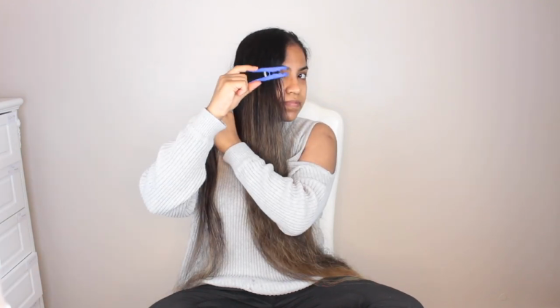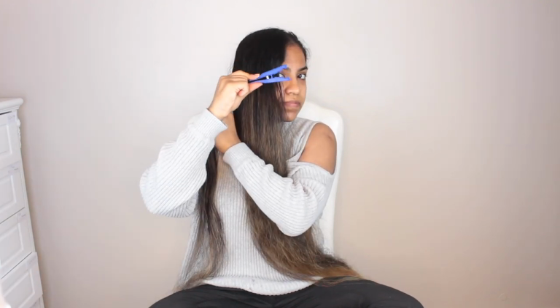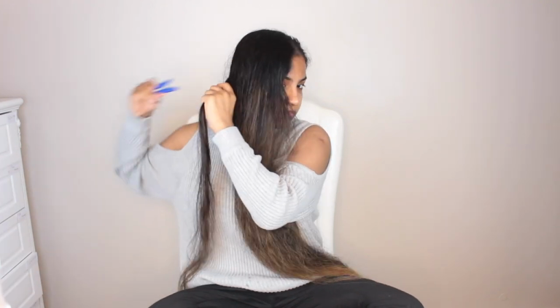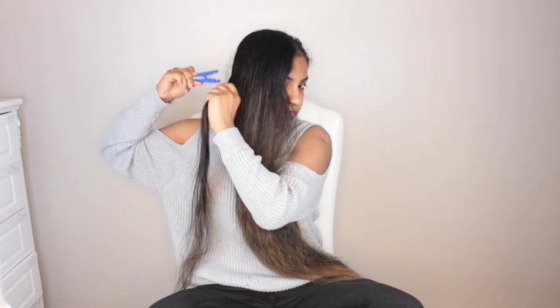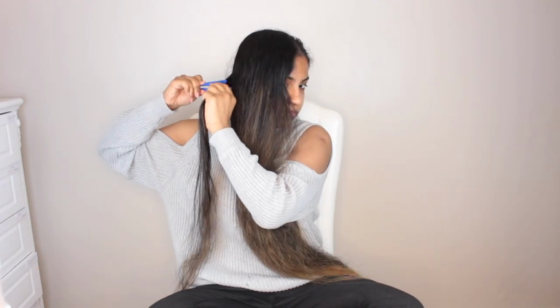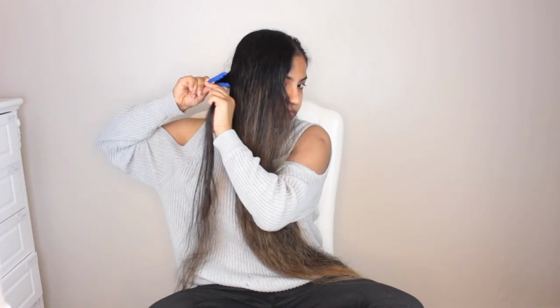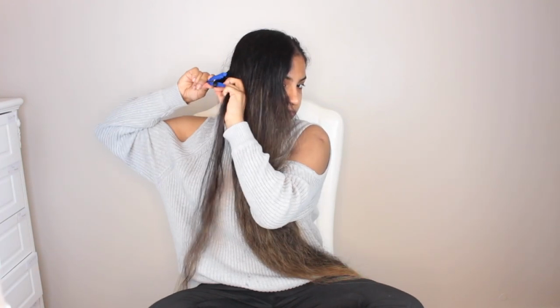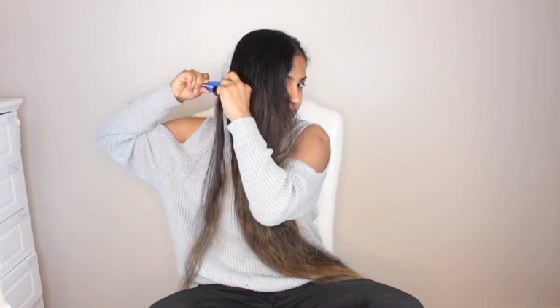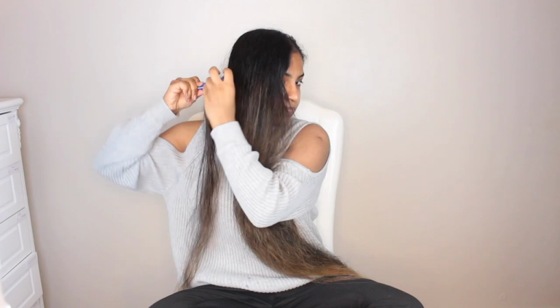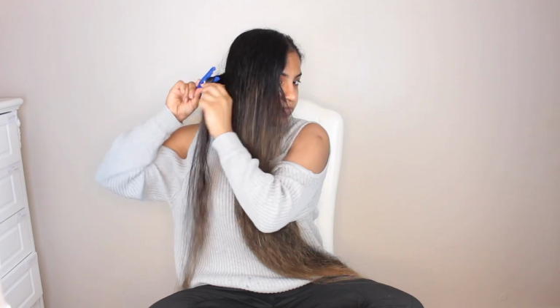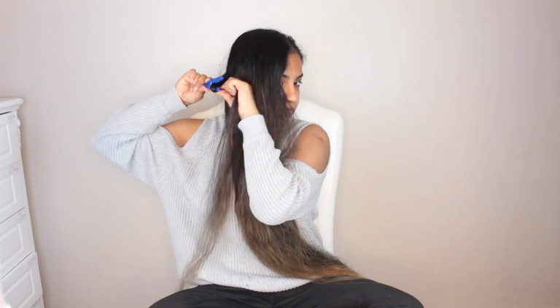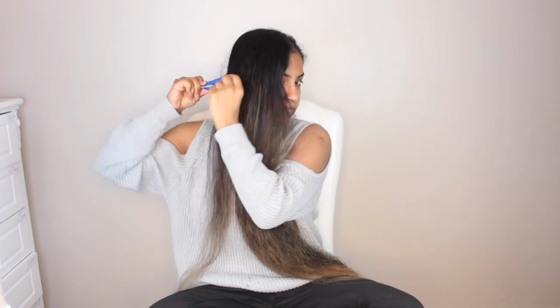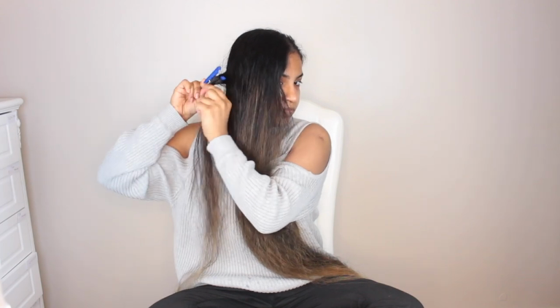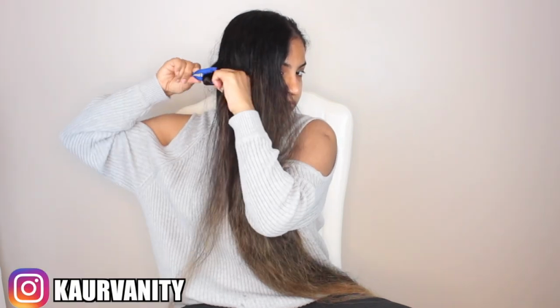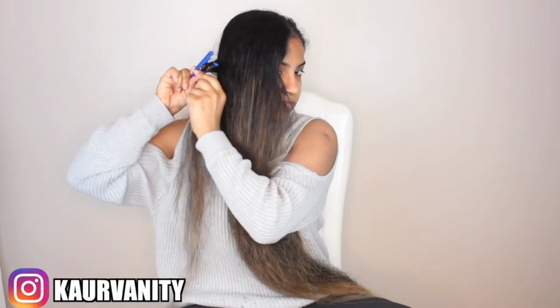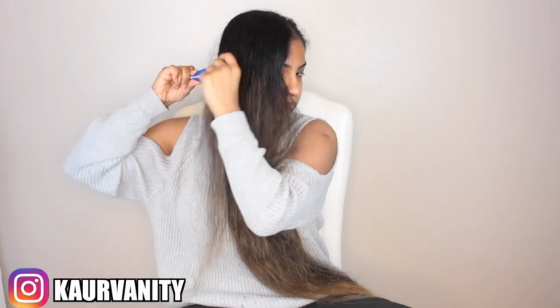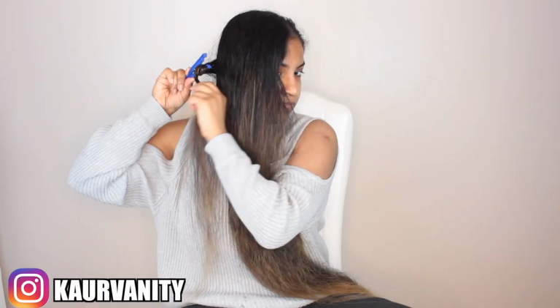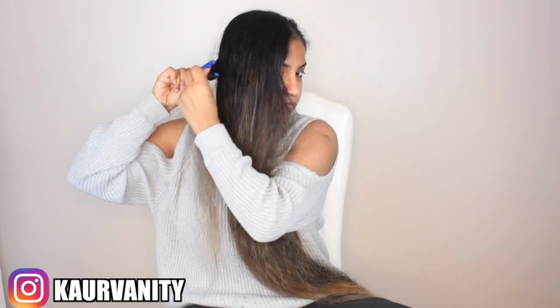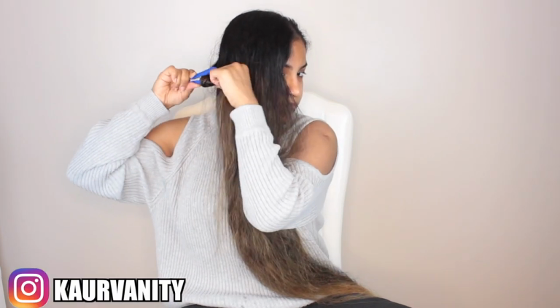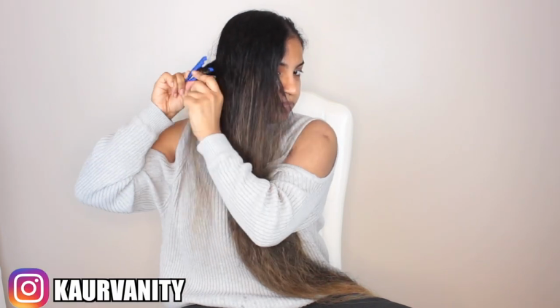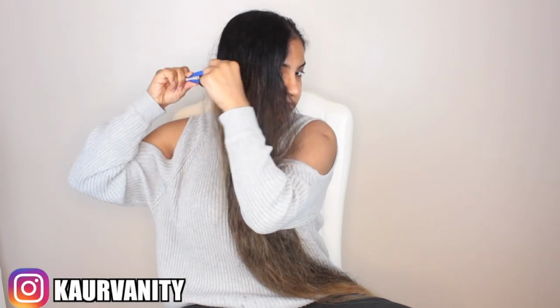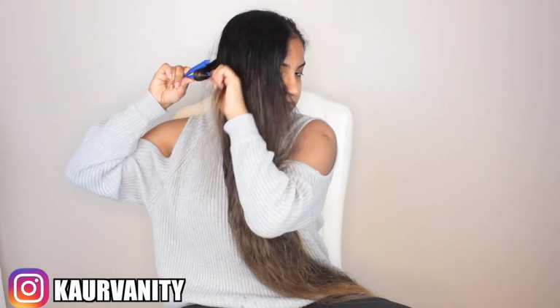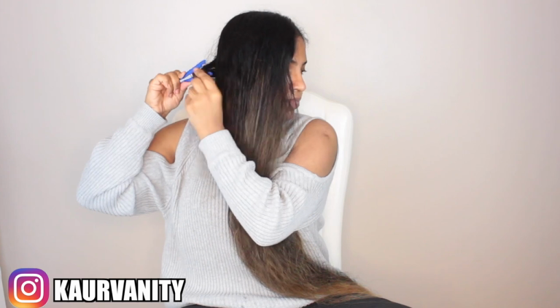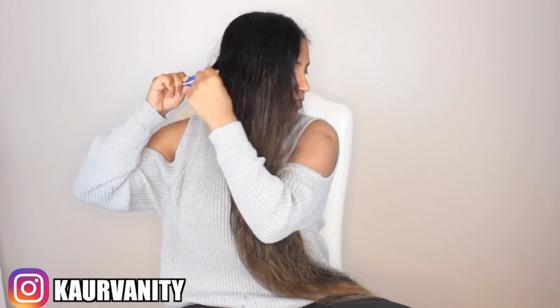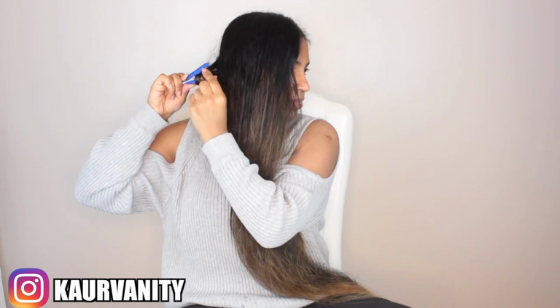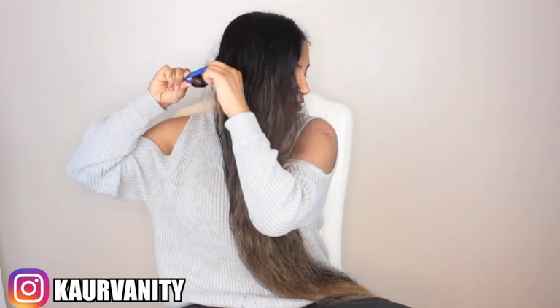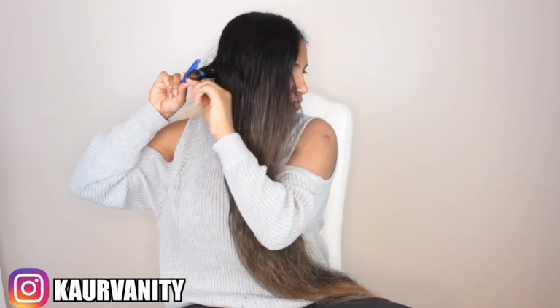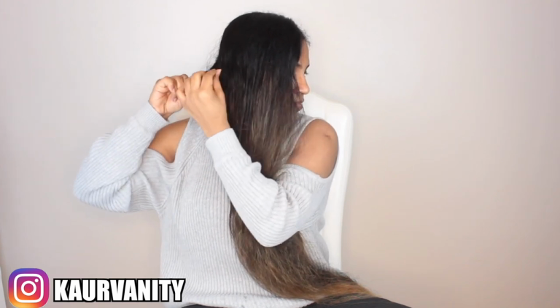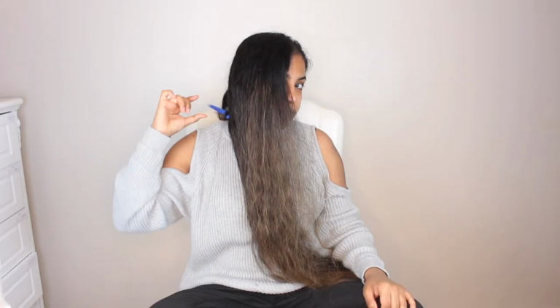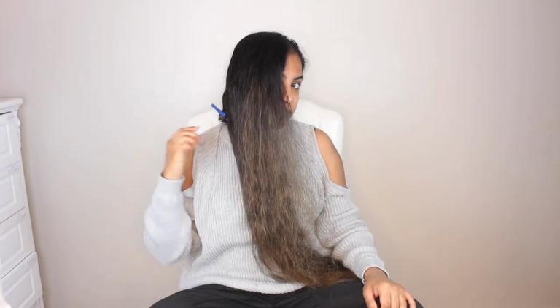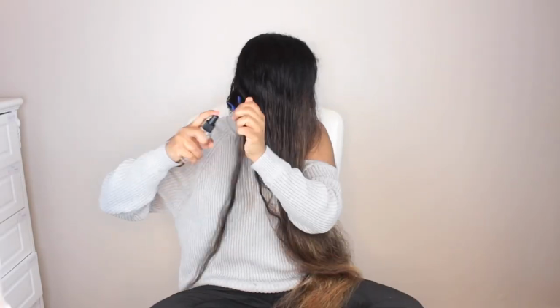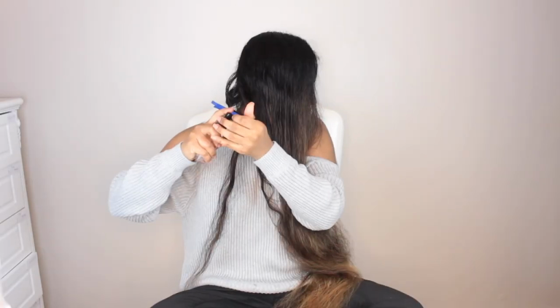Then take a peg, press it open, insert your hair and begin tying it around the peg. Once all of your hair is tied, go ahead and release the peg.